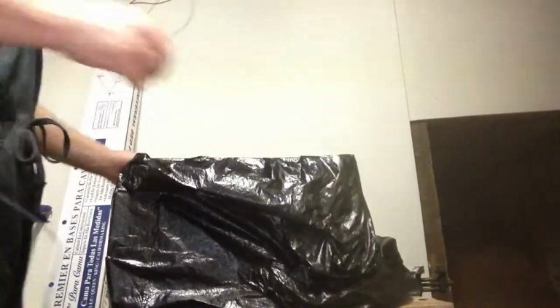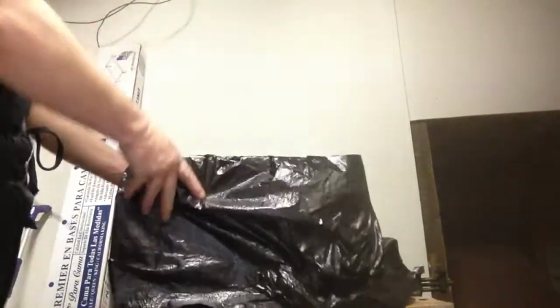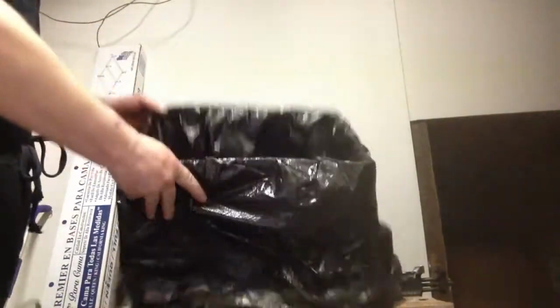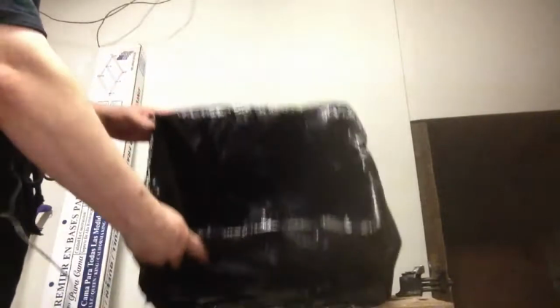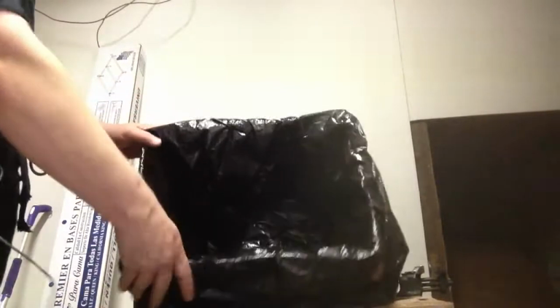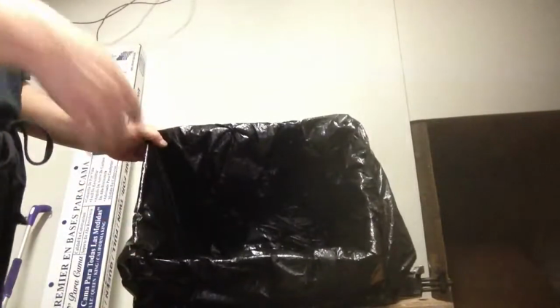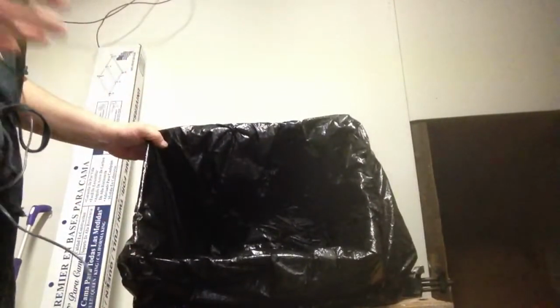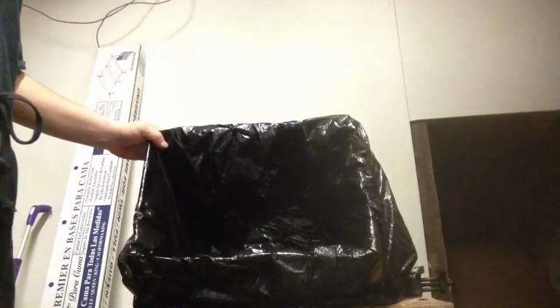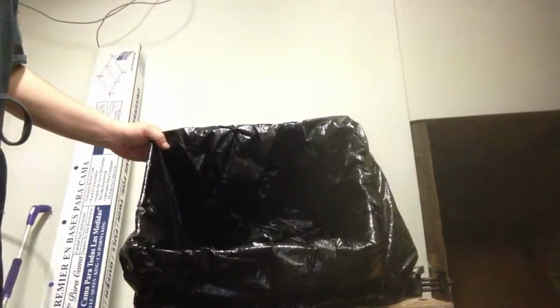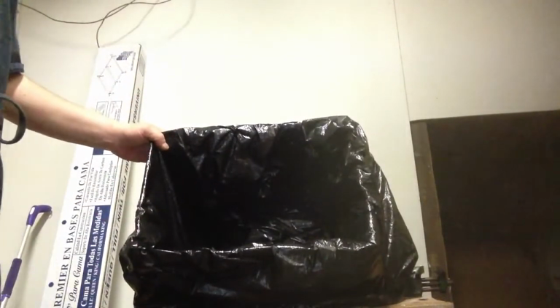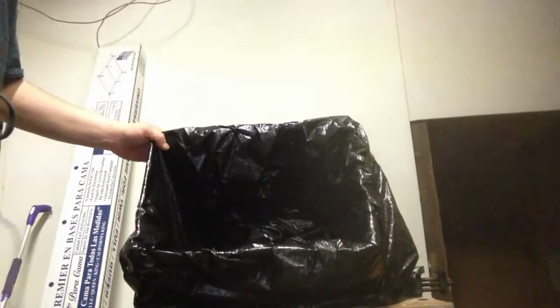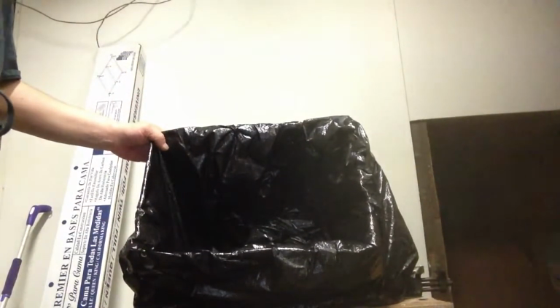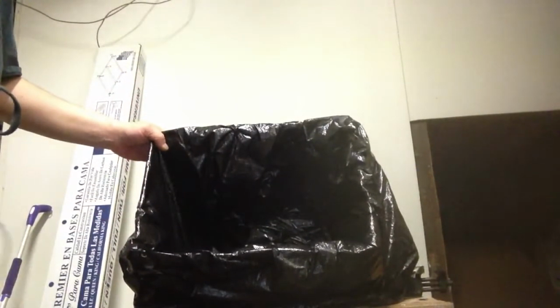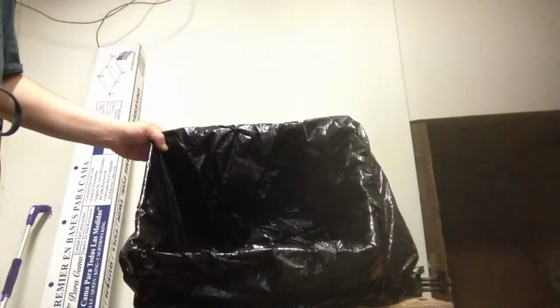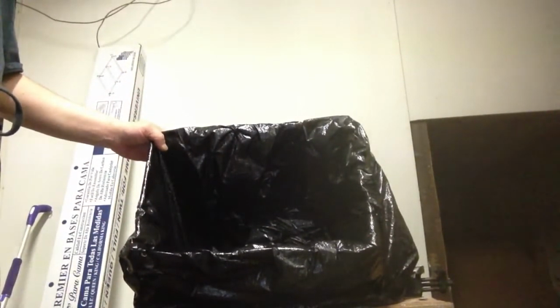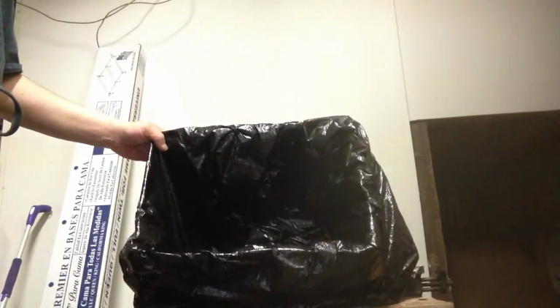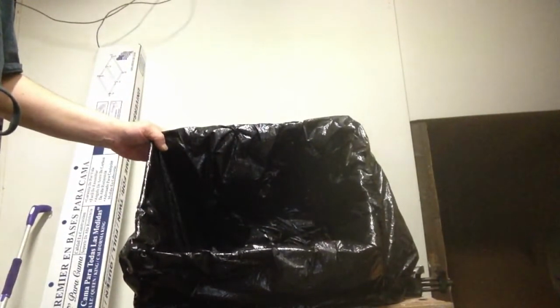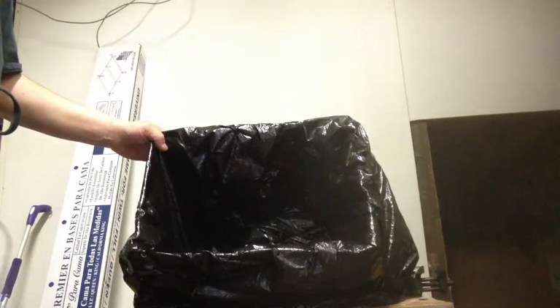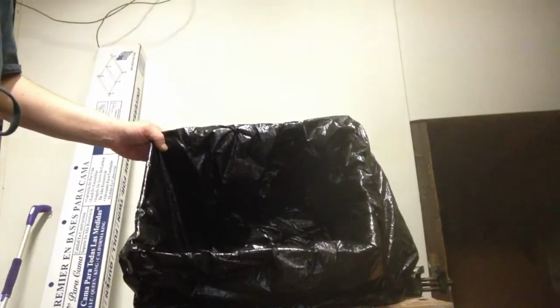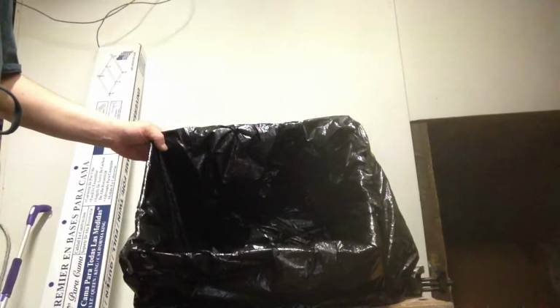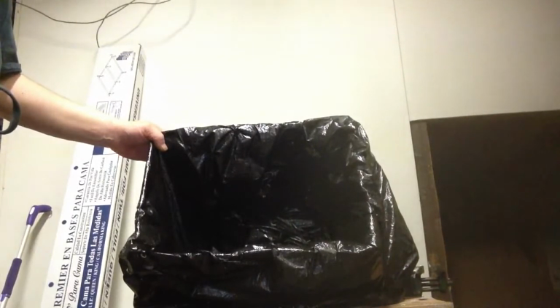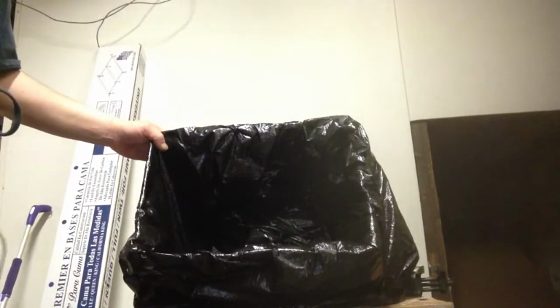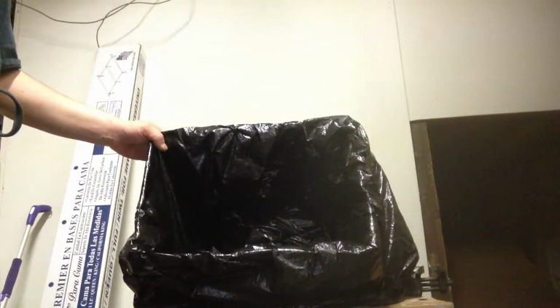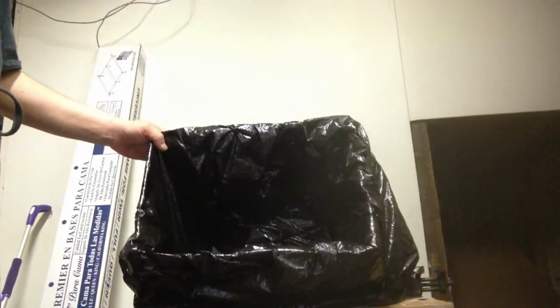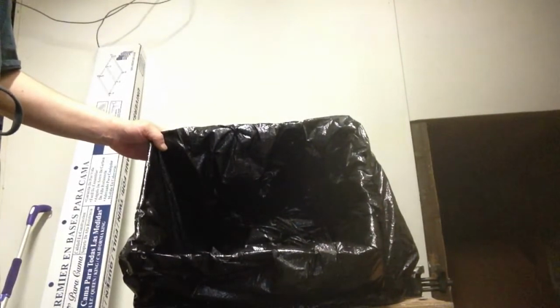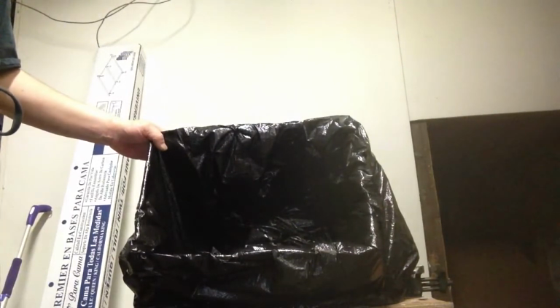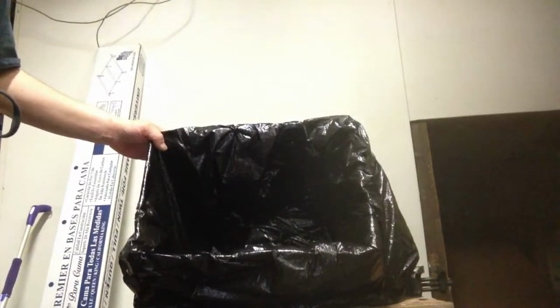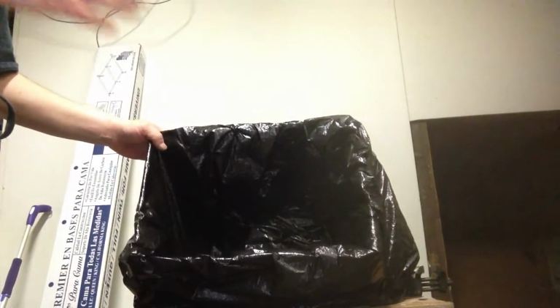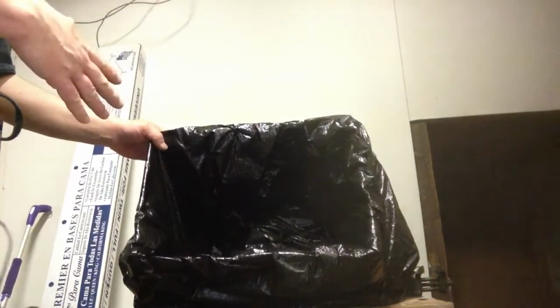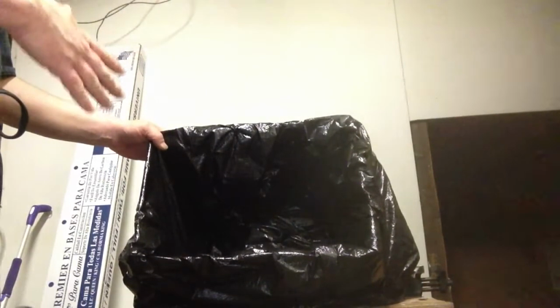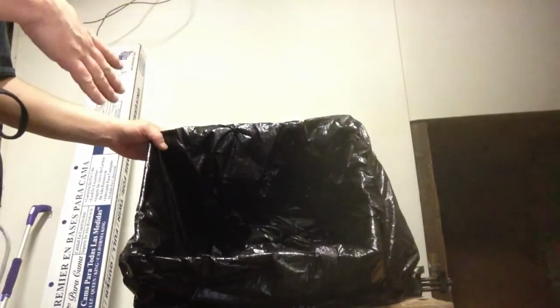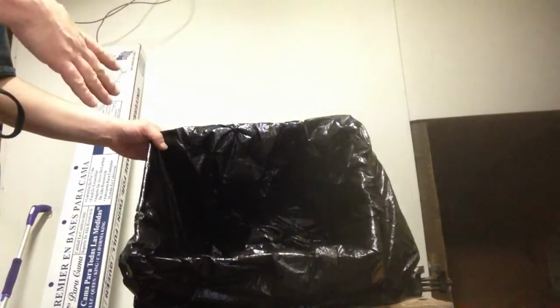There you have it — a puke mux. So if you're not feeling well, or someone you know is not feeling well and they need to puke, they can just puke in this mux.